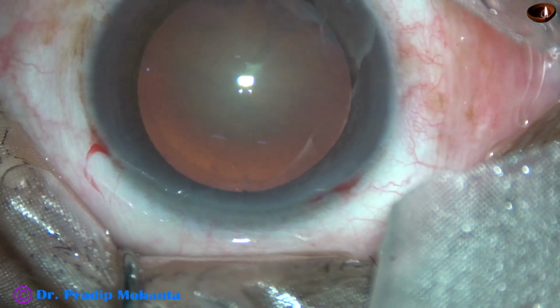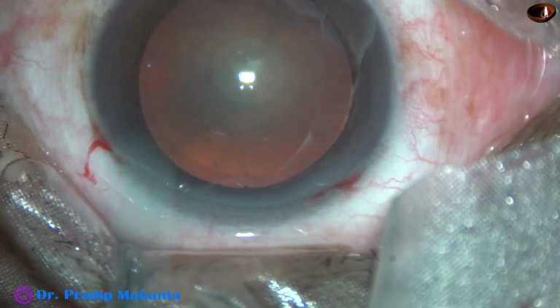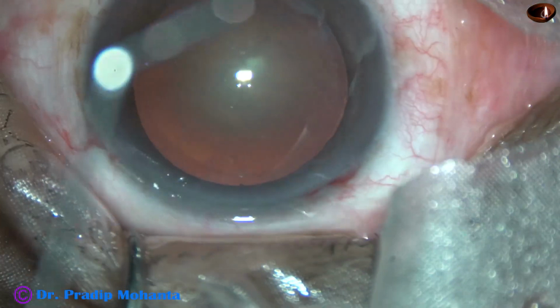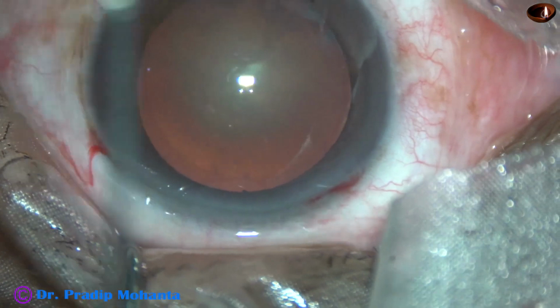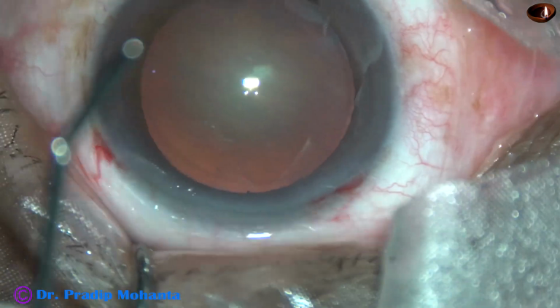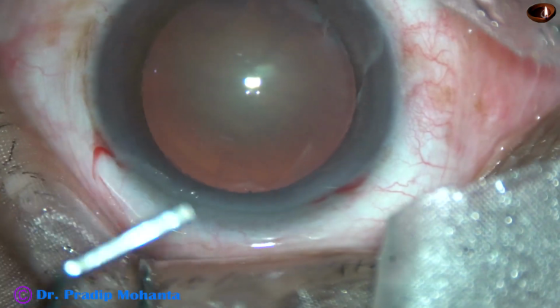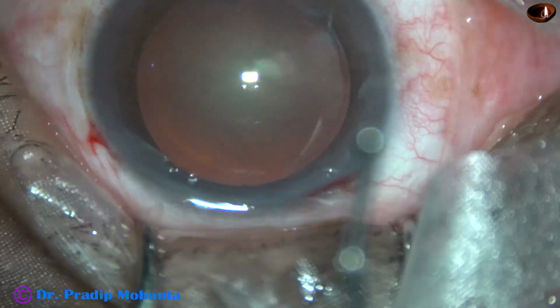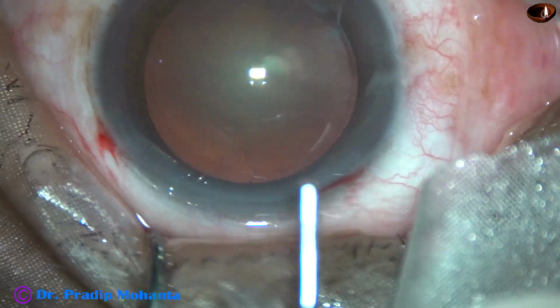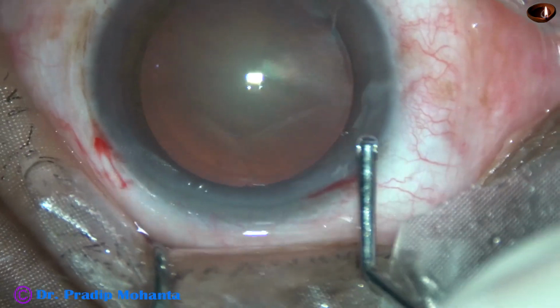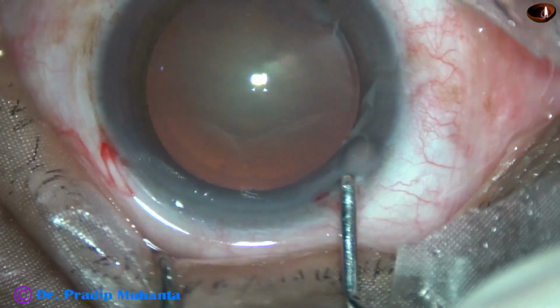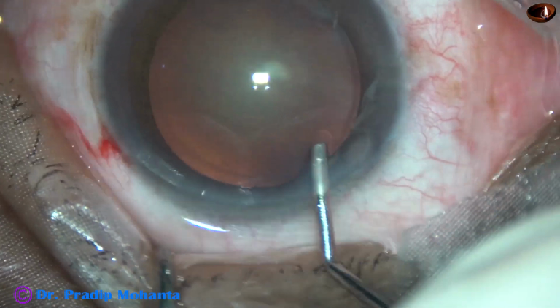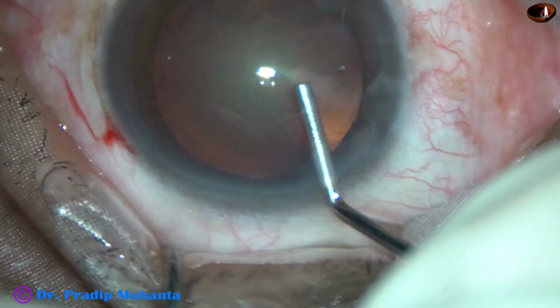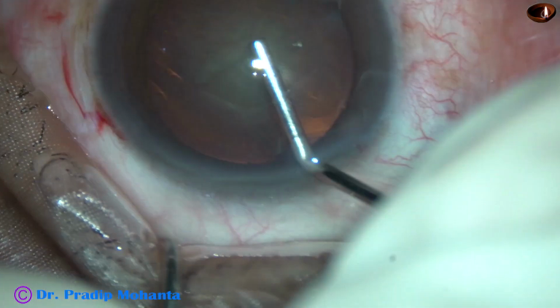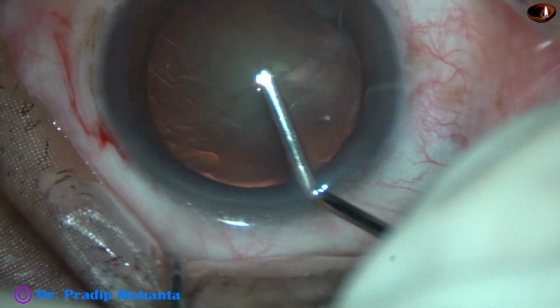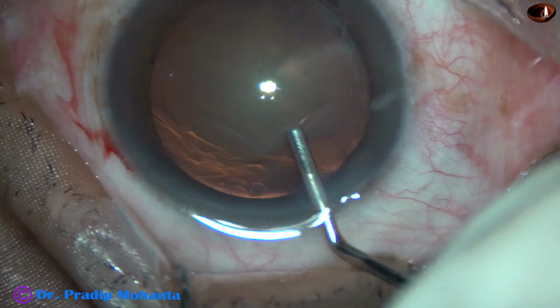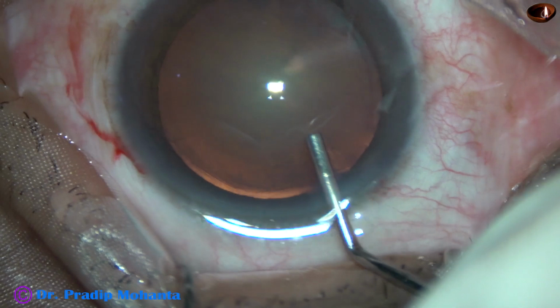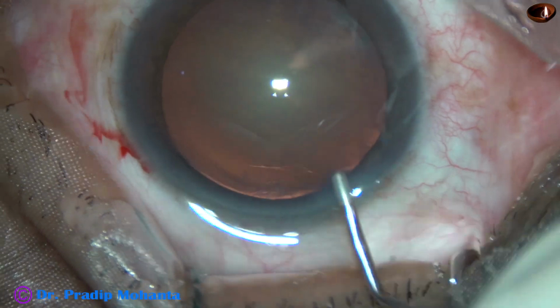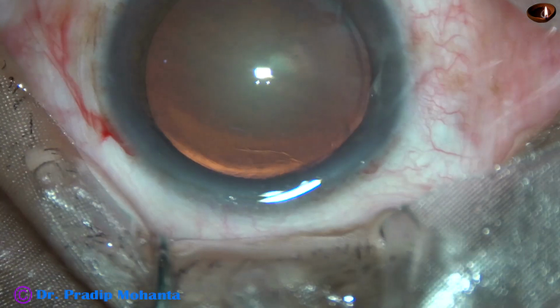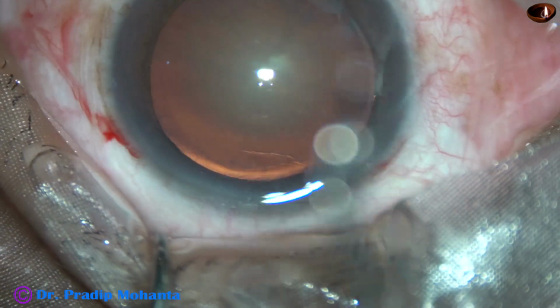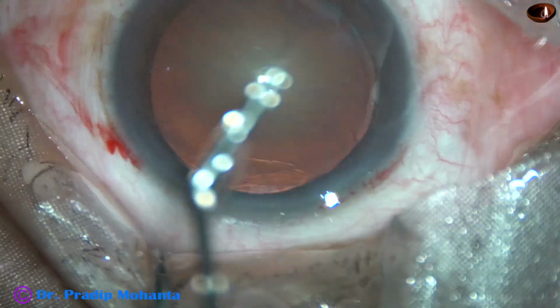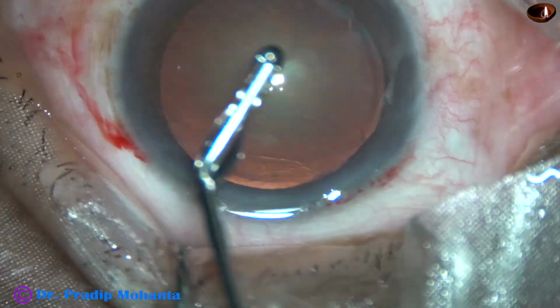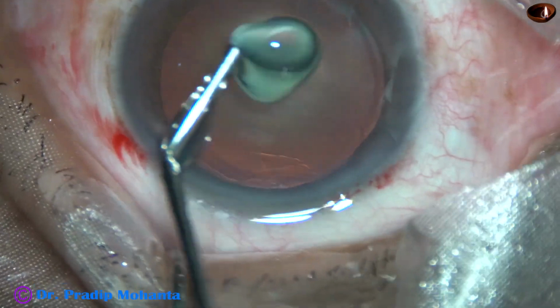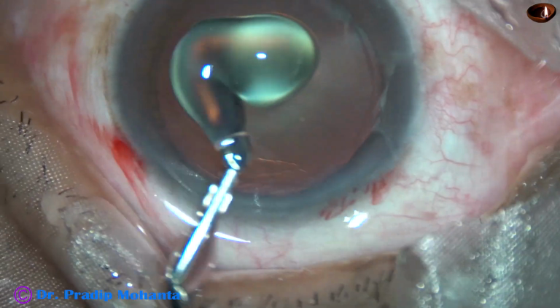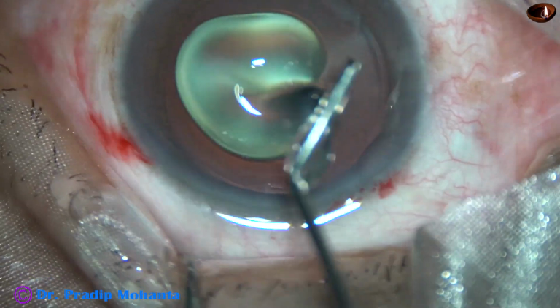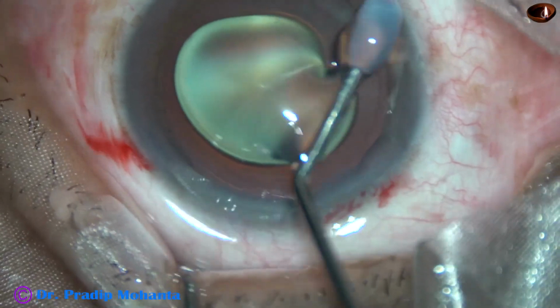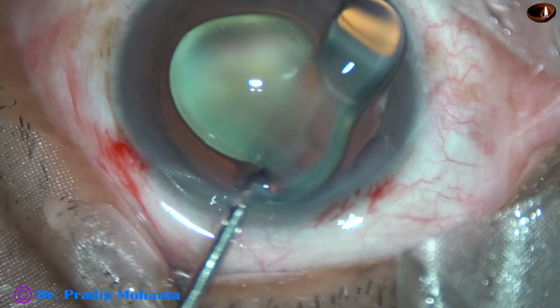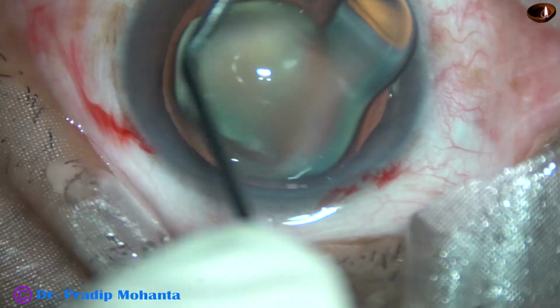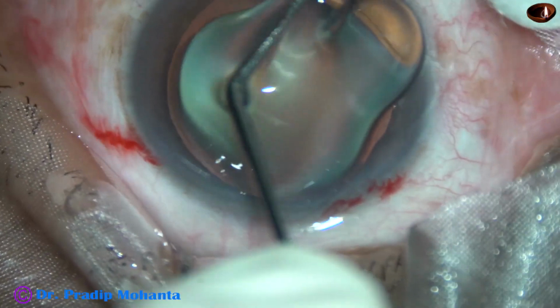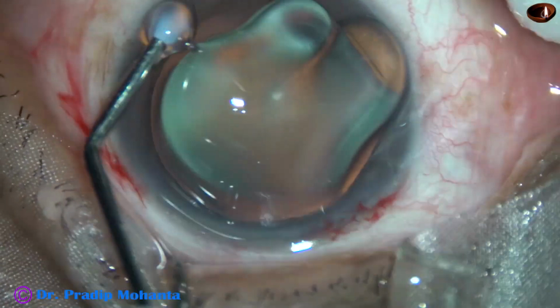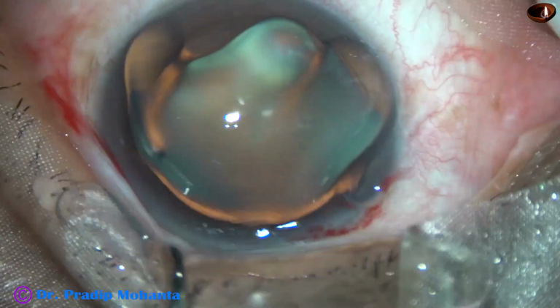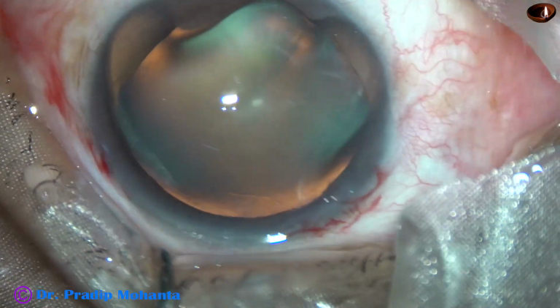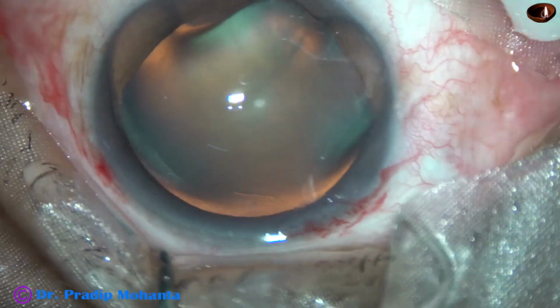By this time, the main incision and side port has been made. This is 2% HBMC filling up the anterior chamber. HBMC is applied over the corneal epithelium for better visibility.